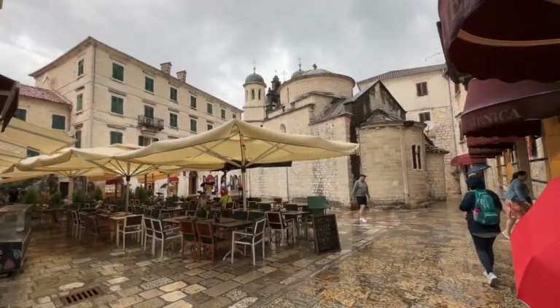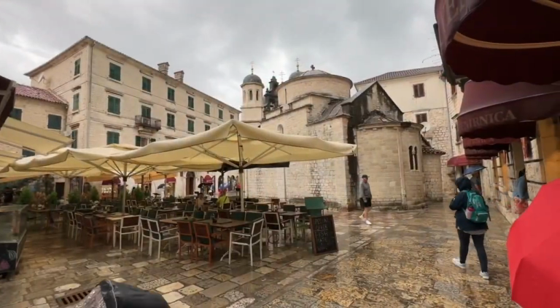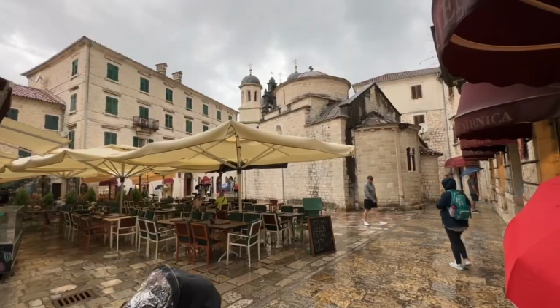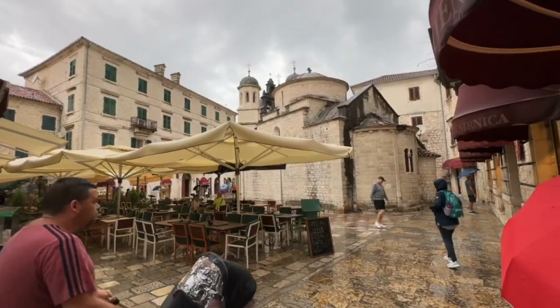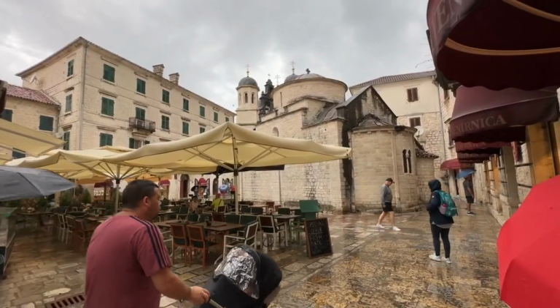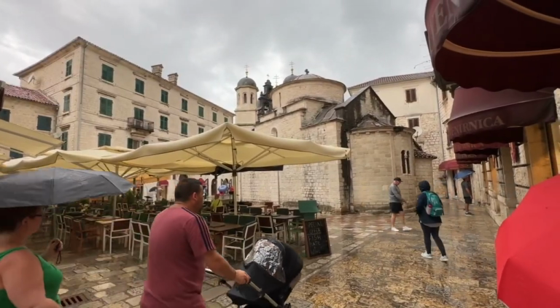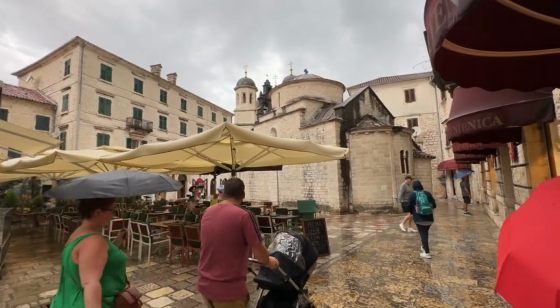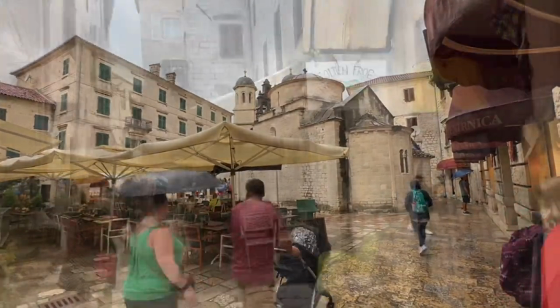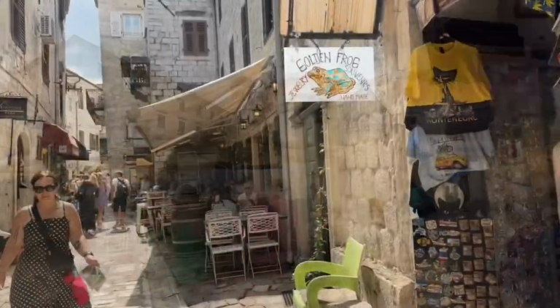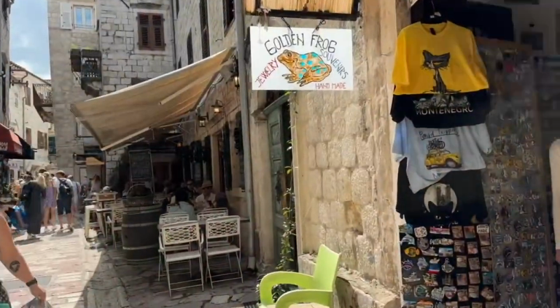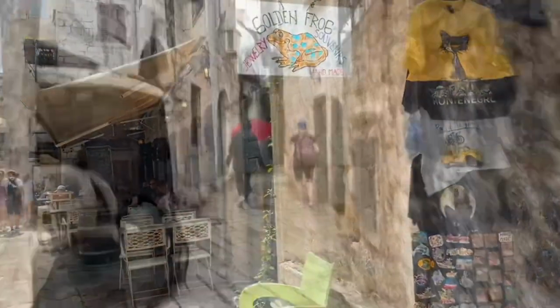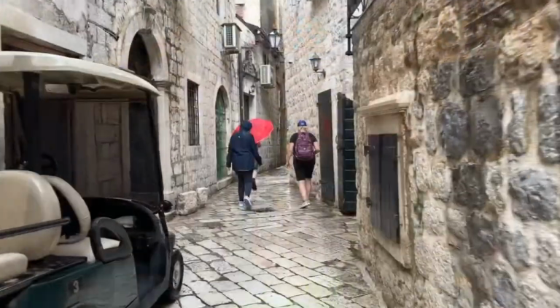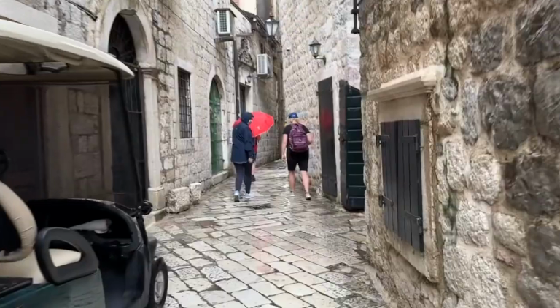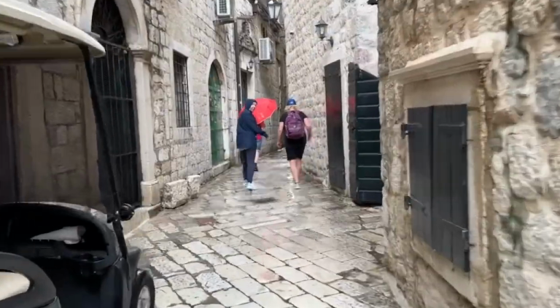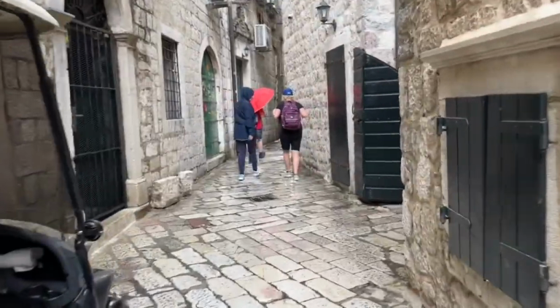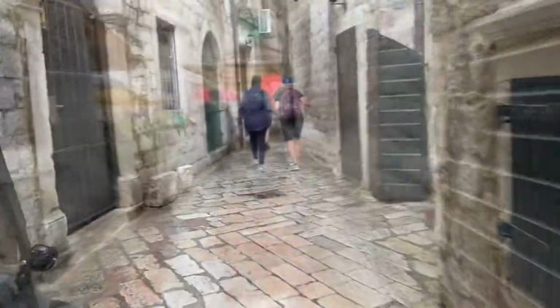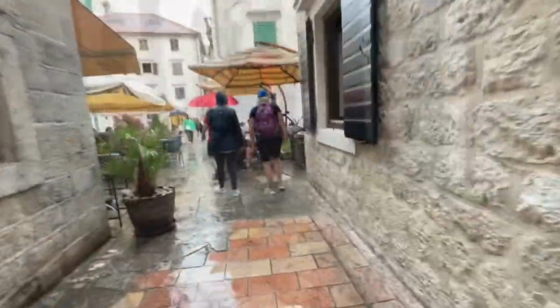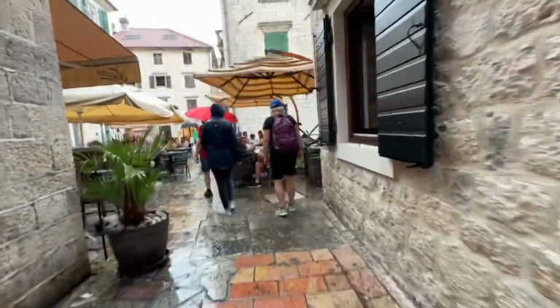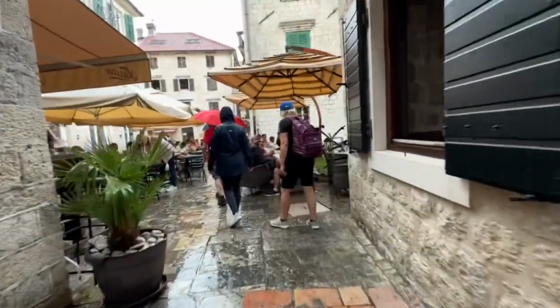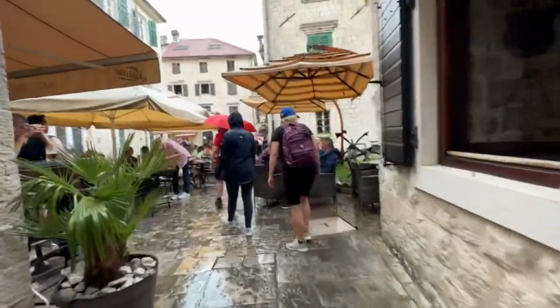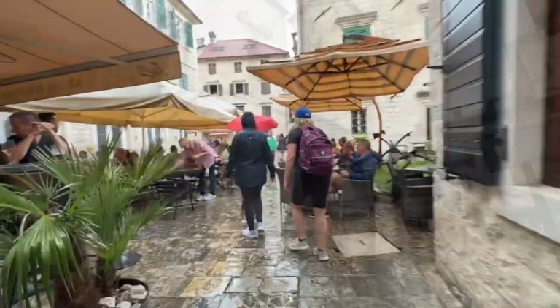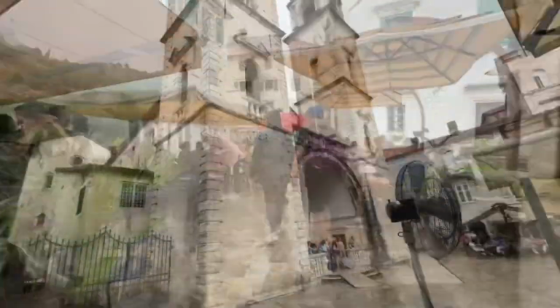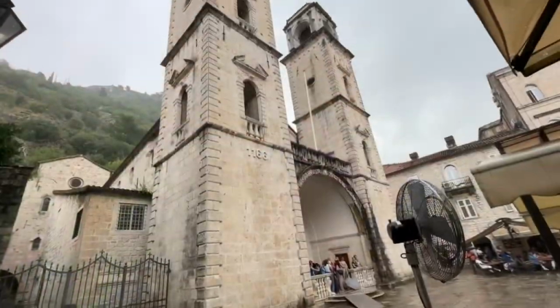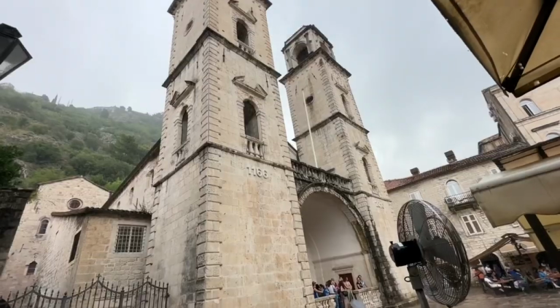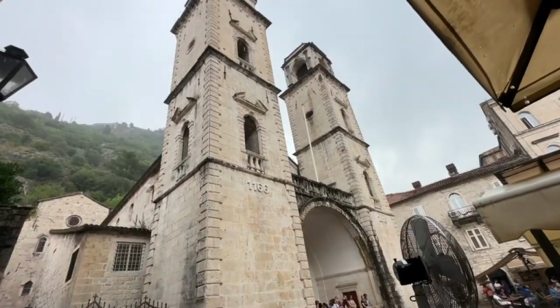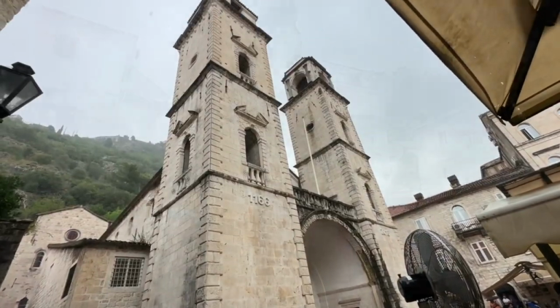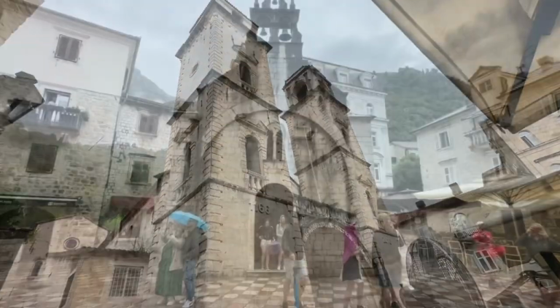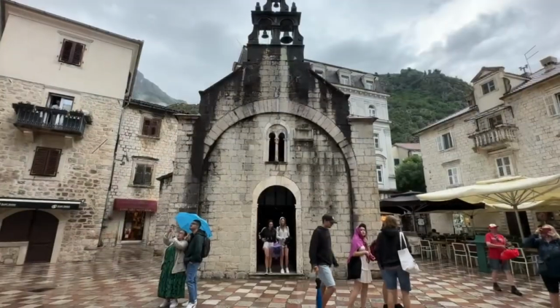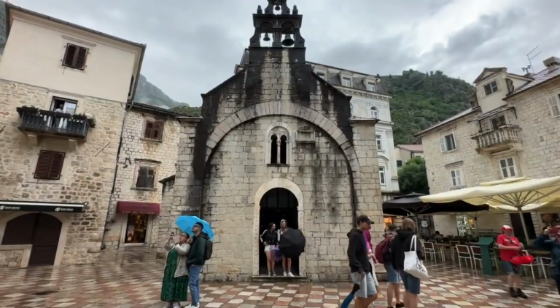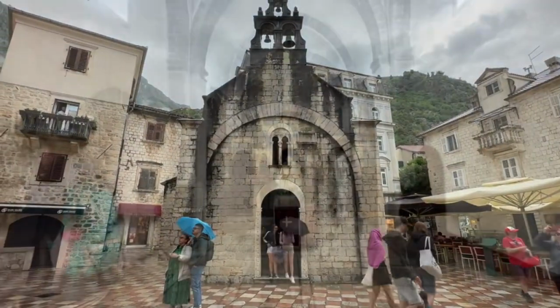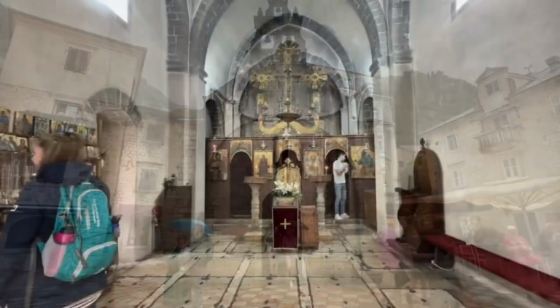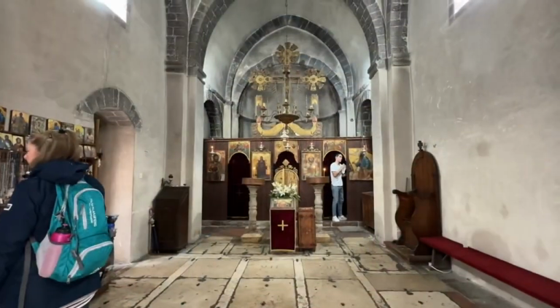The town has a fairly small footprint and it's all on the flat. There are plenty of shops and plazas to explore, and you can easily while away a few hours meandering the streets. It's really worth exploring the cathedral and the many churches in the town.